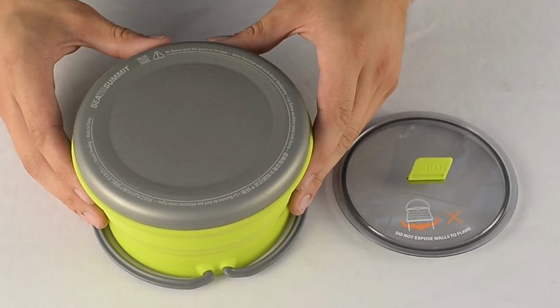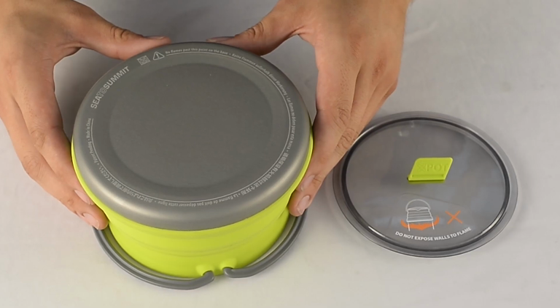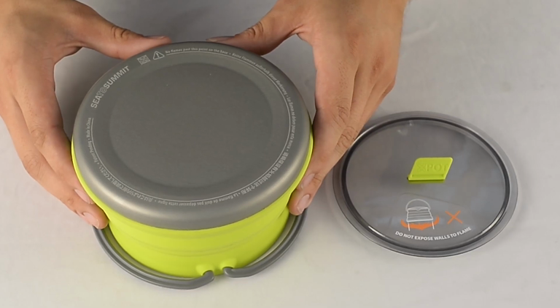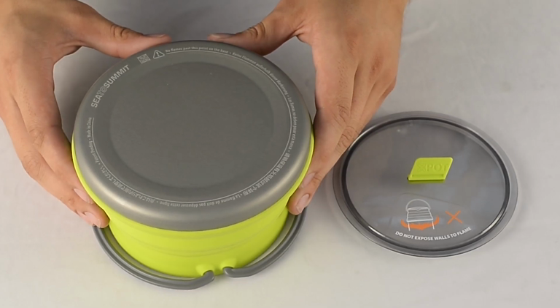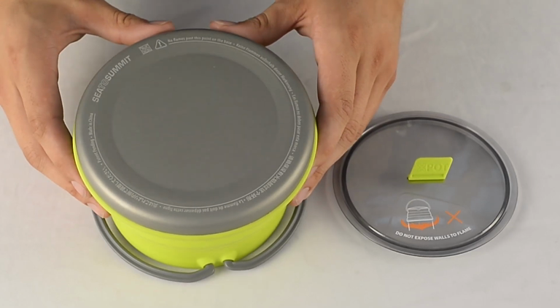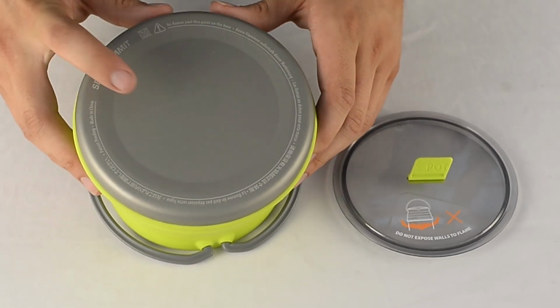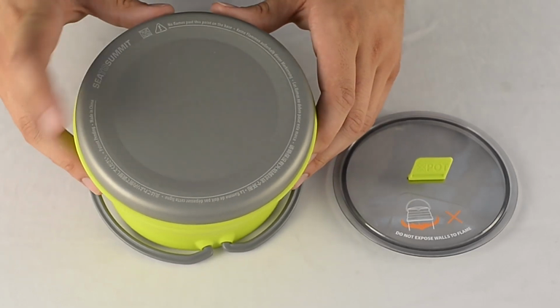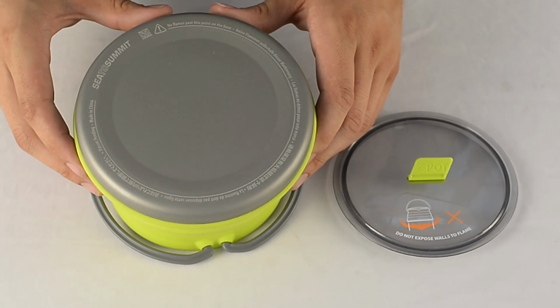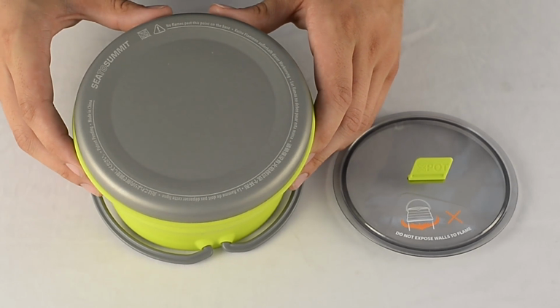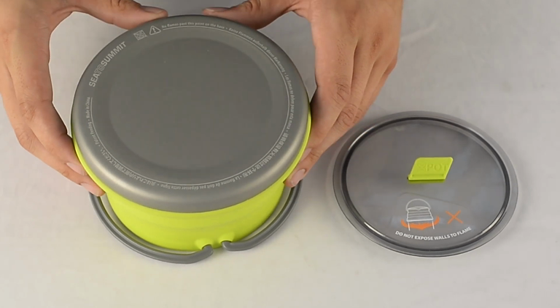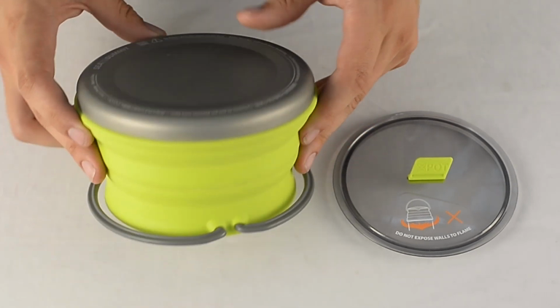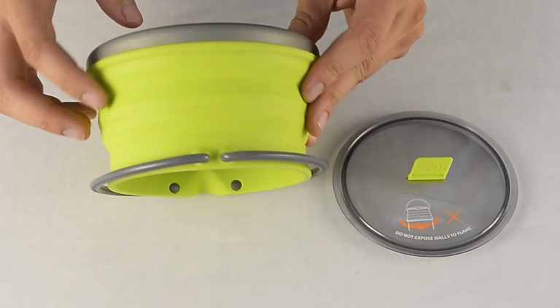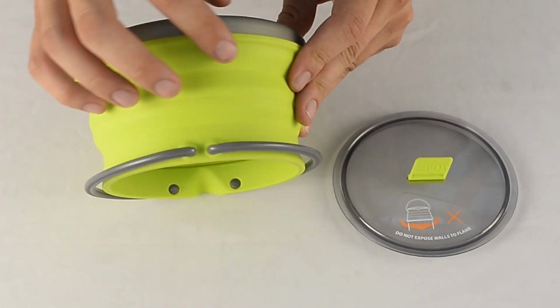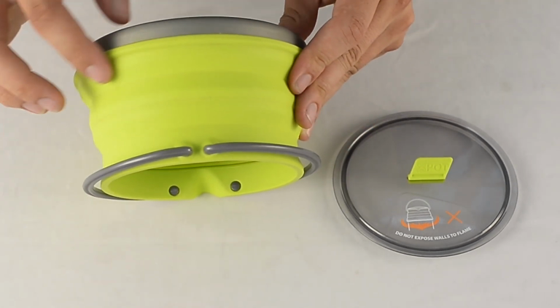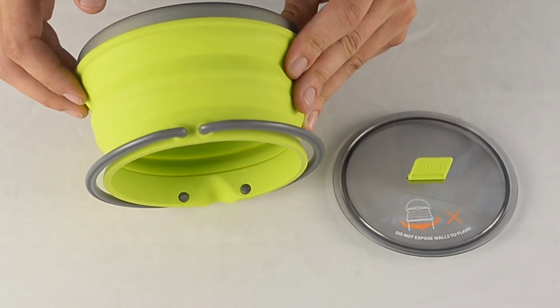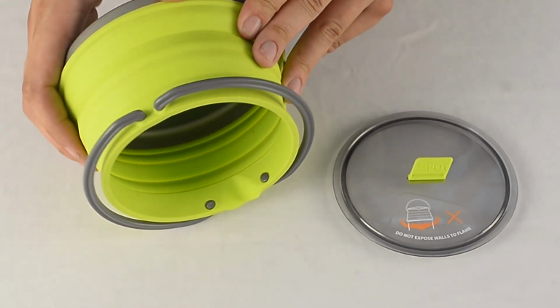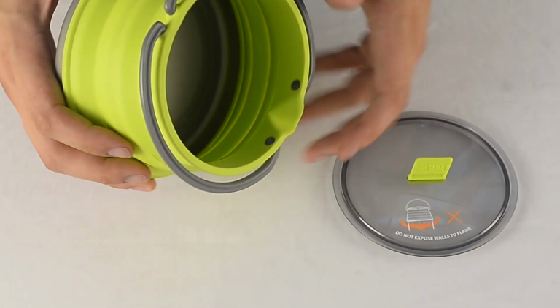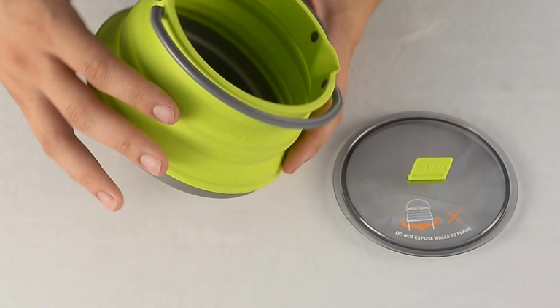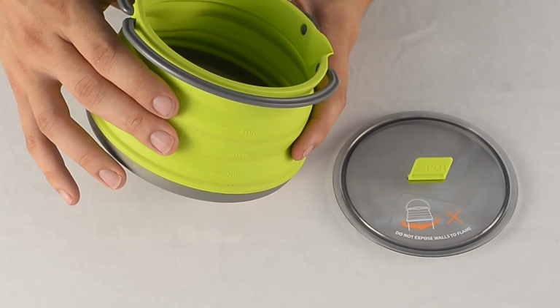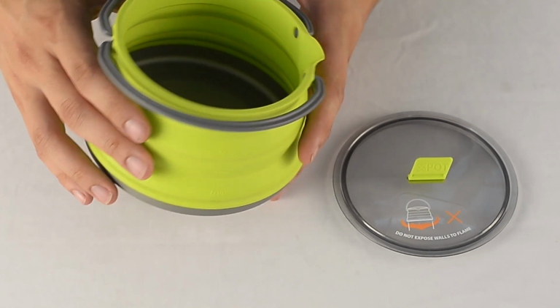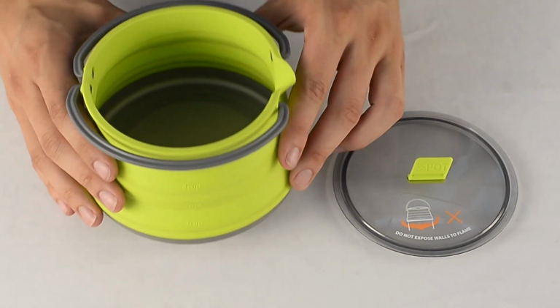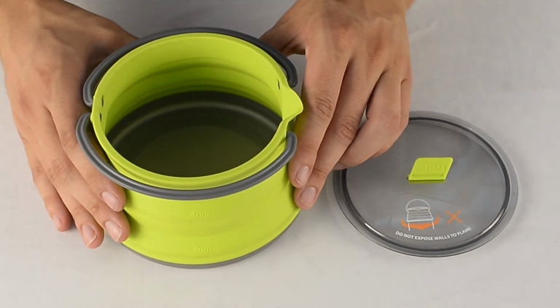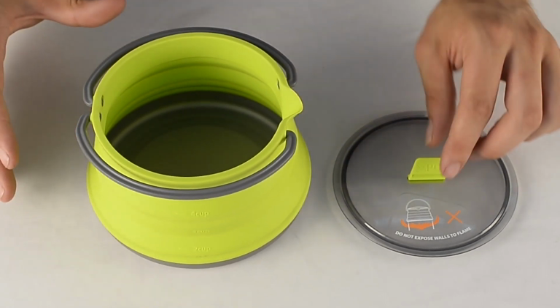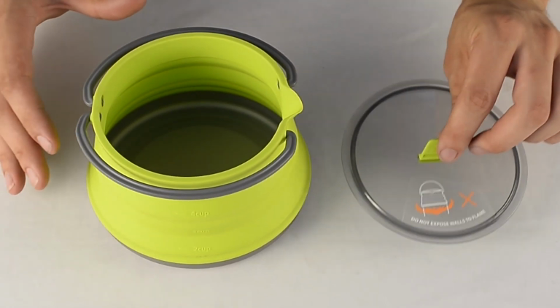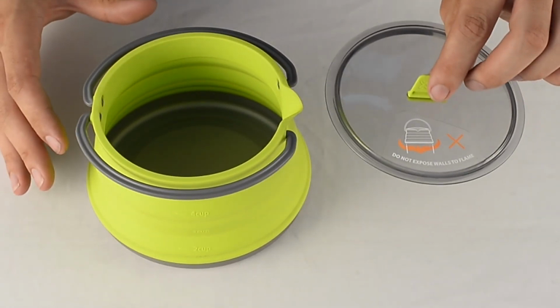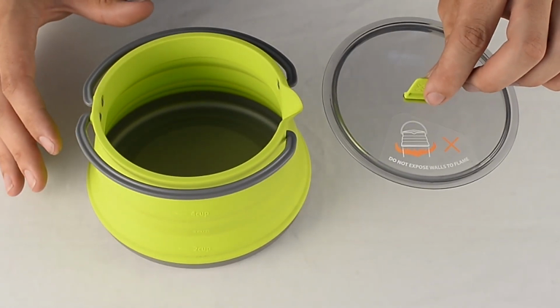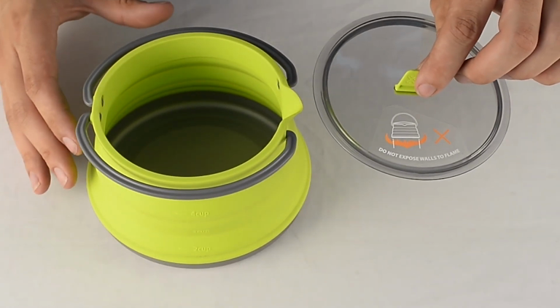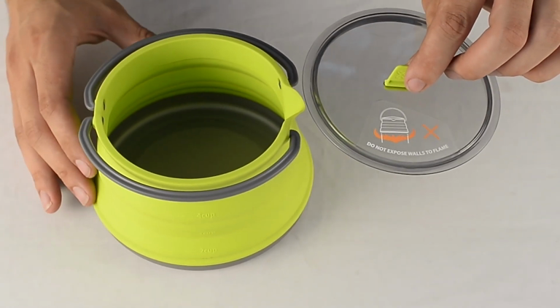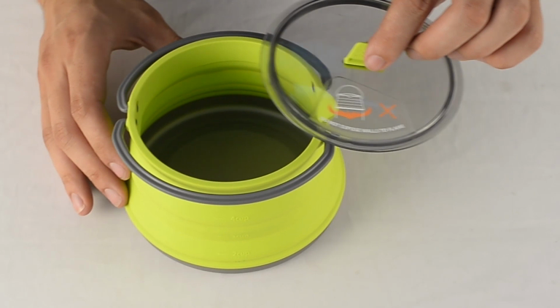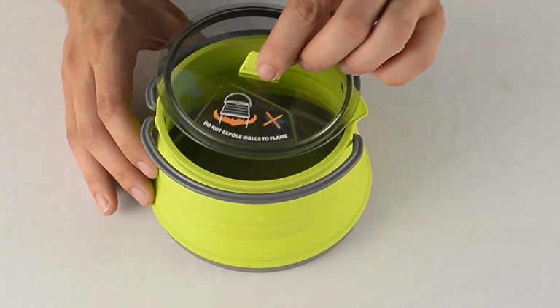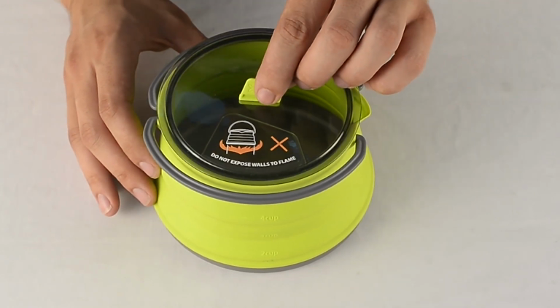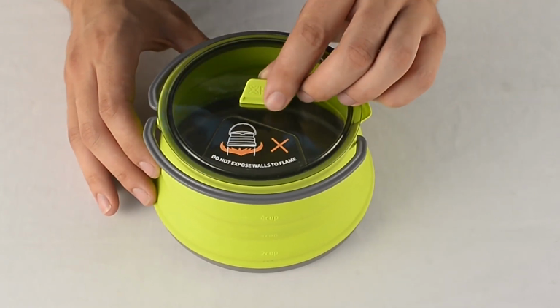The X-Pot kettle base is built from ultralight hardened 6-series aluminium. This is then overmolded with food-grade heat-resistant silicone which makes up the walls of the pot. The lid is built from a translucent BPA-free material which allows you to see the pot's contents.